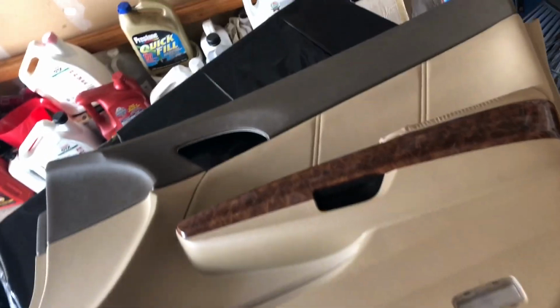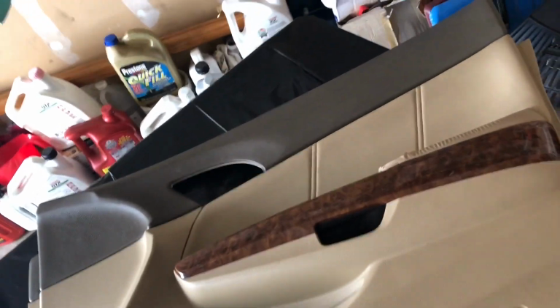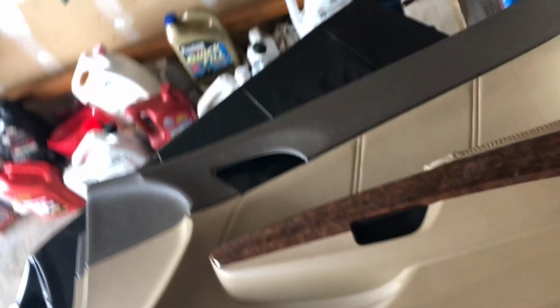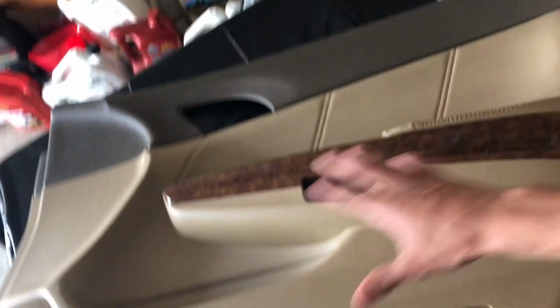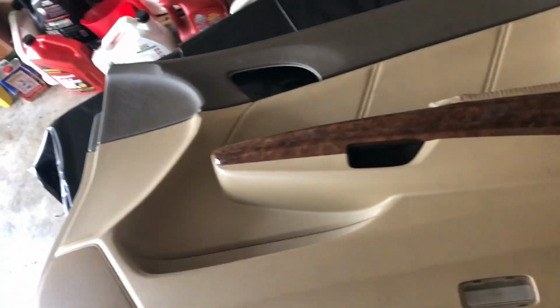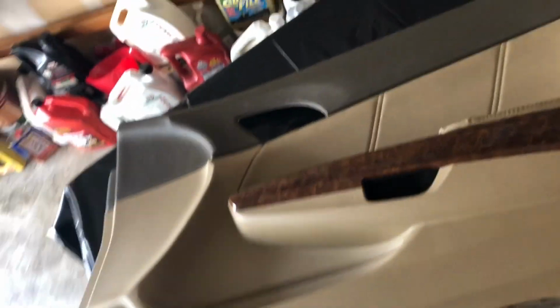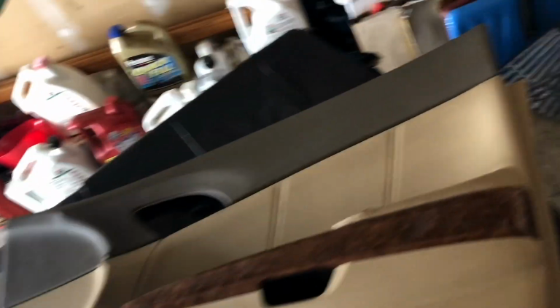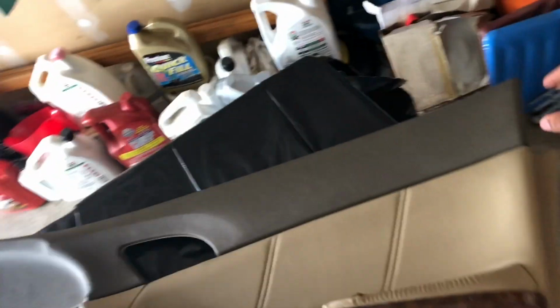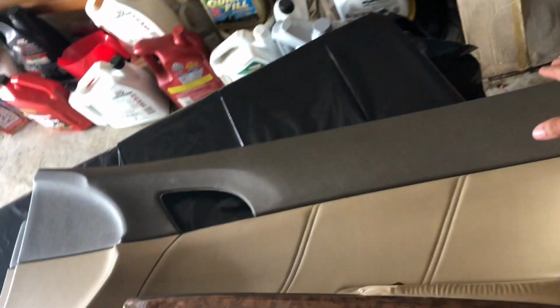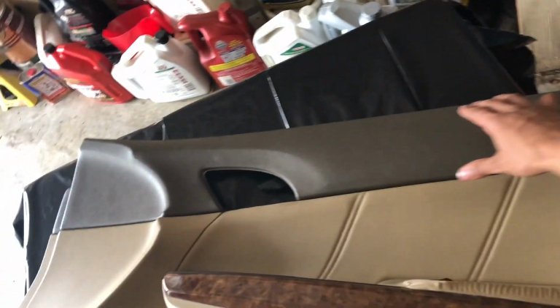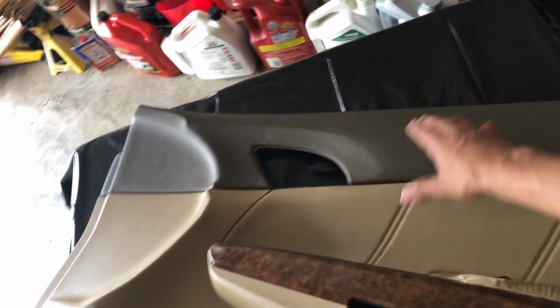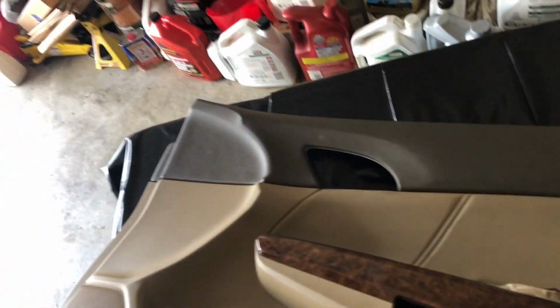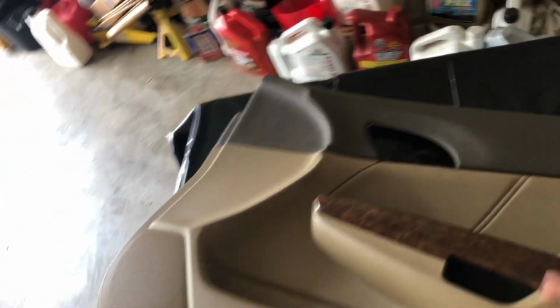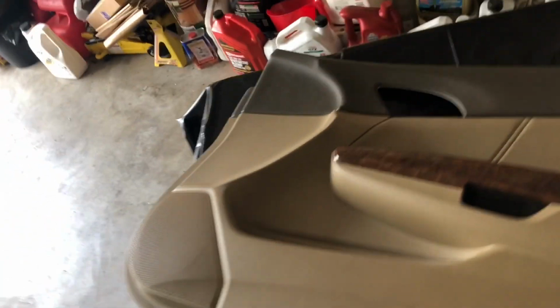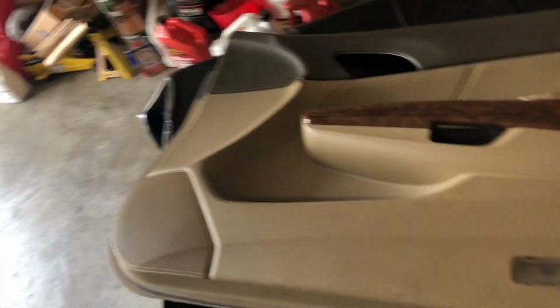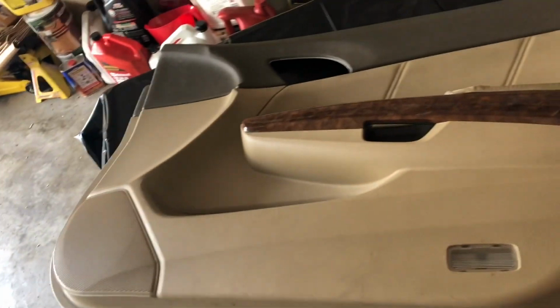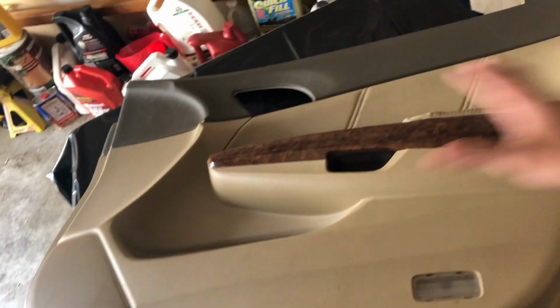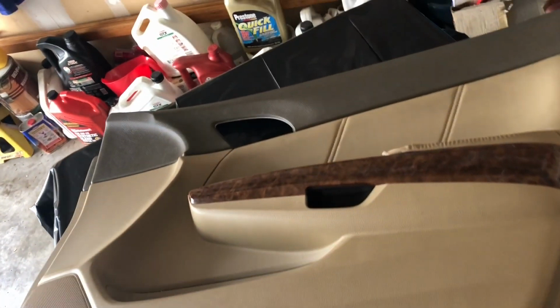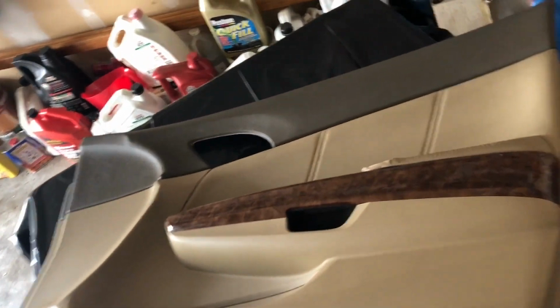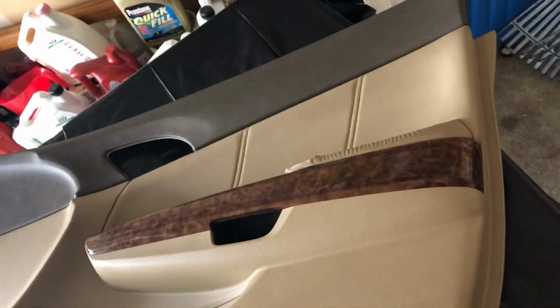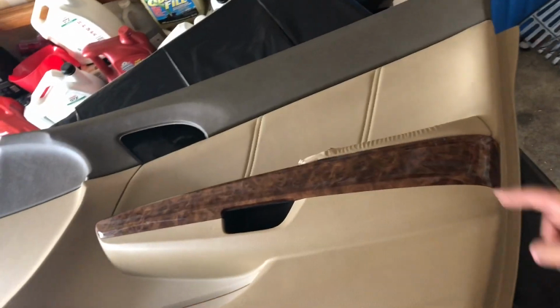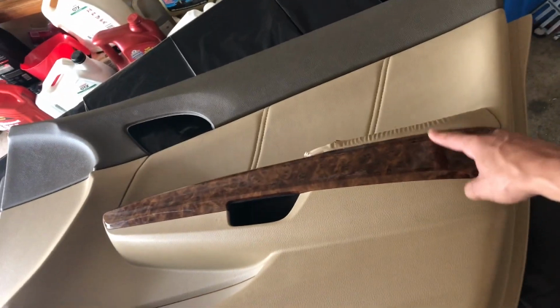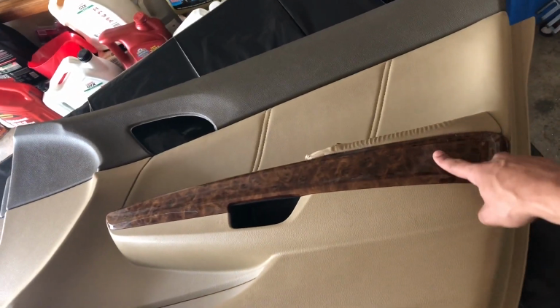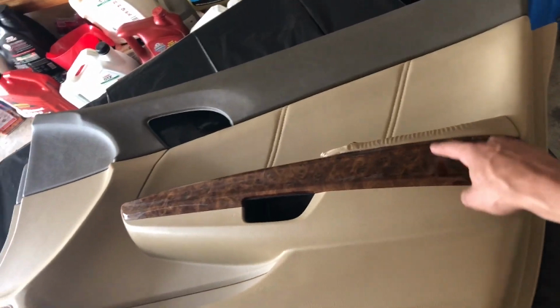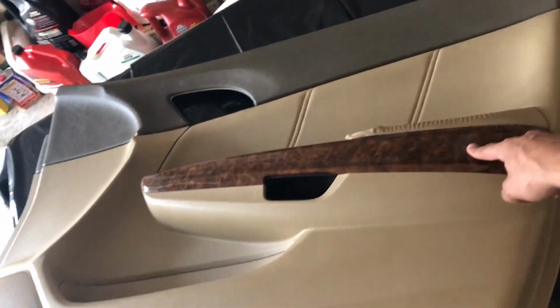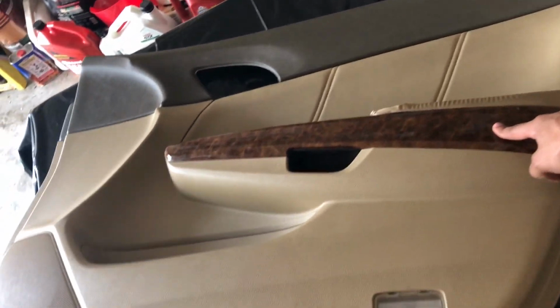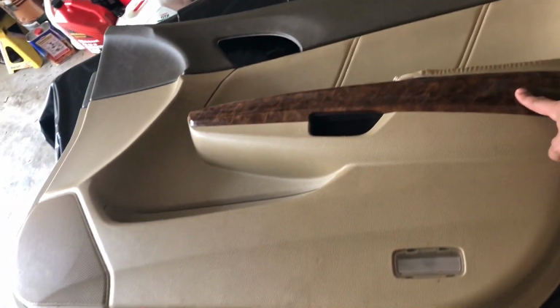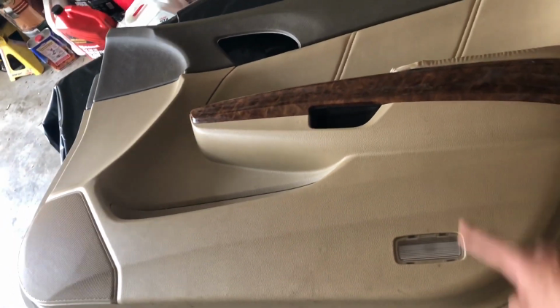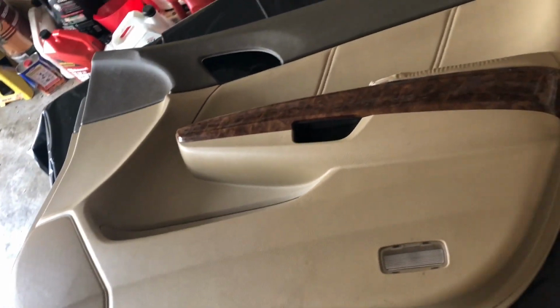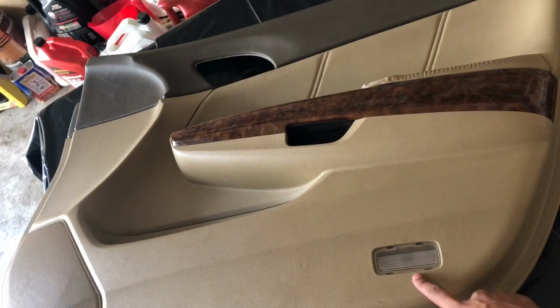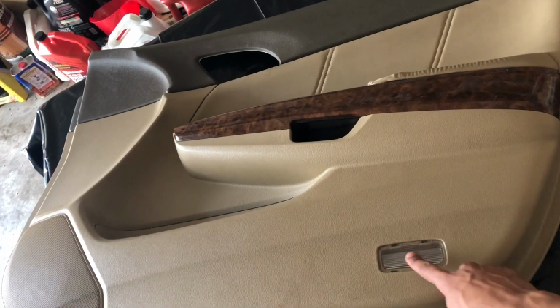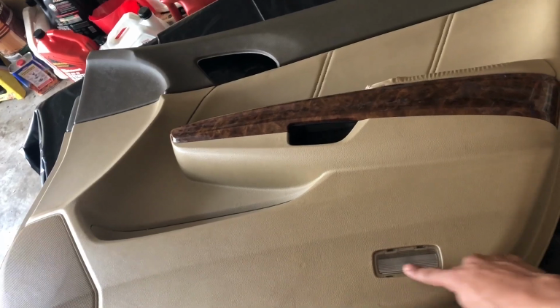I'm going to paint it all black. At first I was just going to do this section, then I was just like forget it, I'm going to do the whole thing. But I'm going to take this up because I'm going to wrap this in carbon fiber. Then I got to remove this cover.